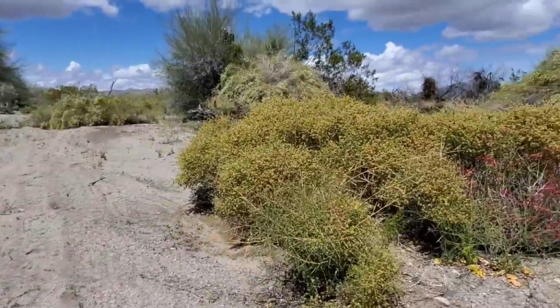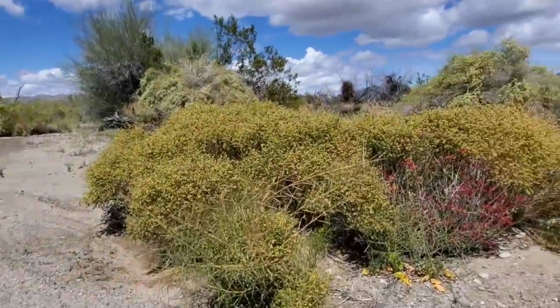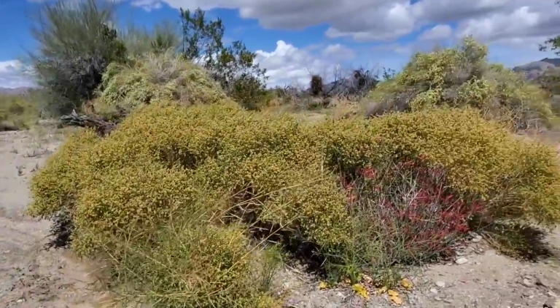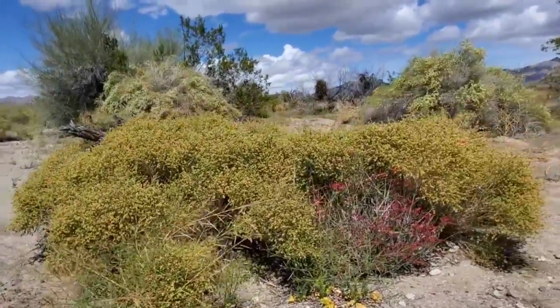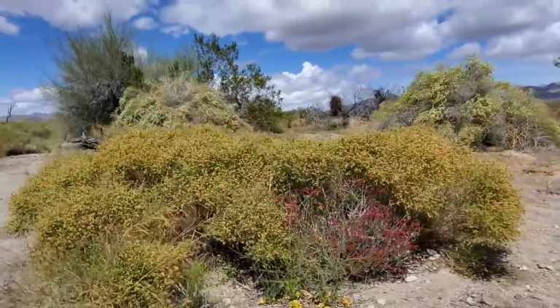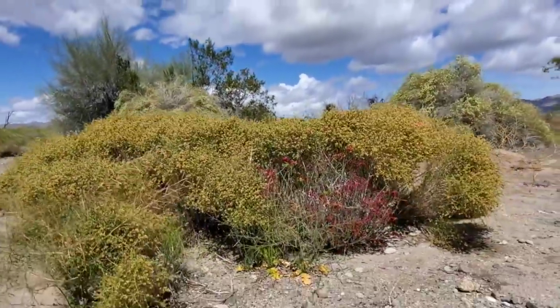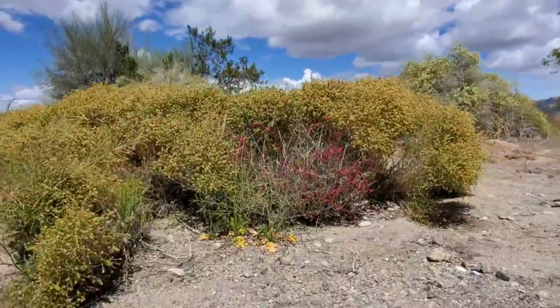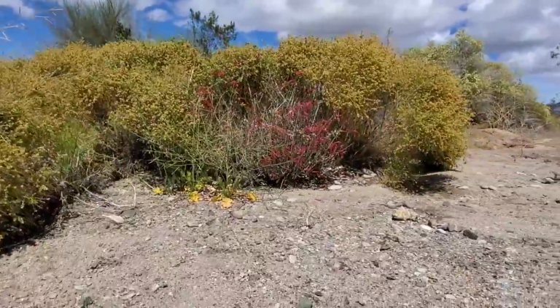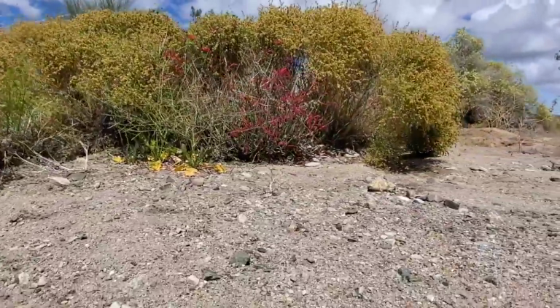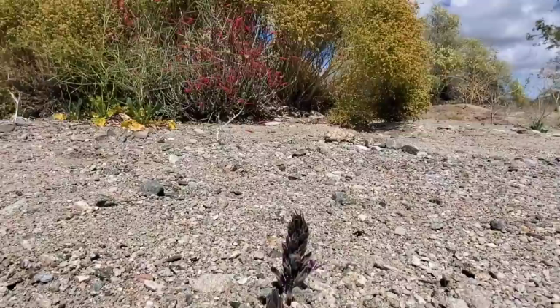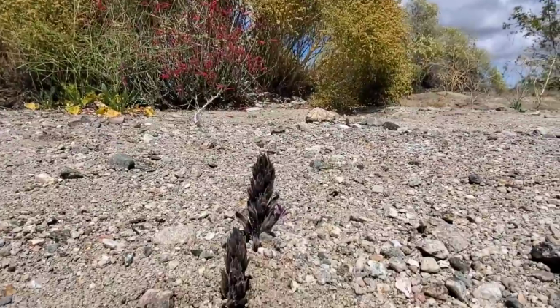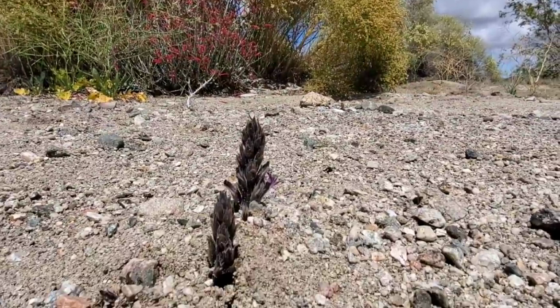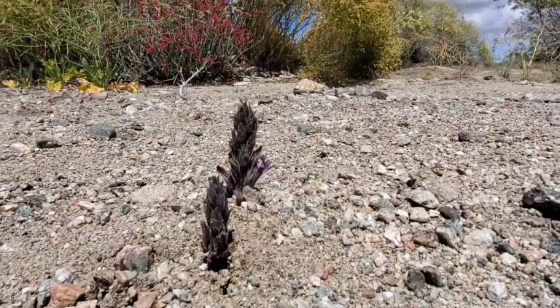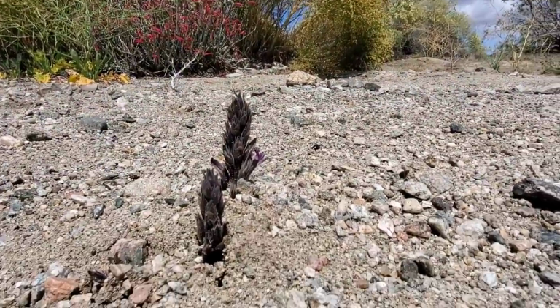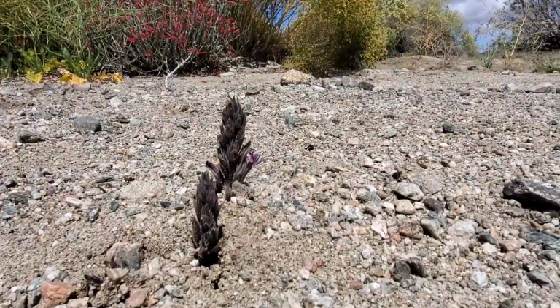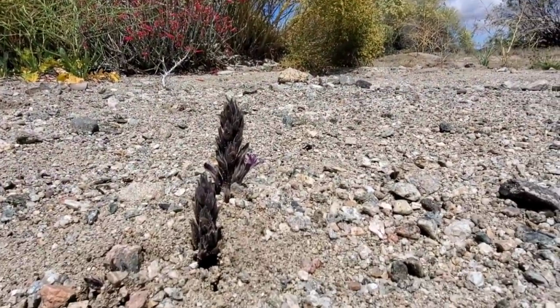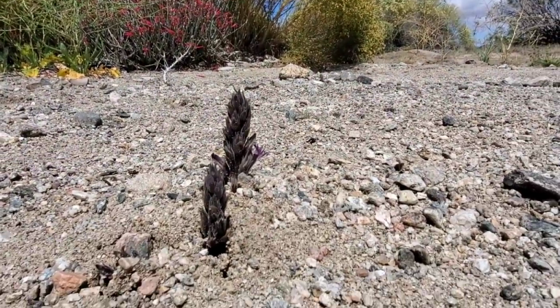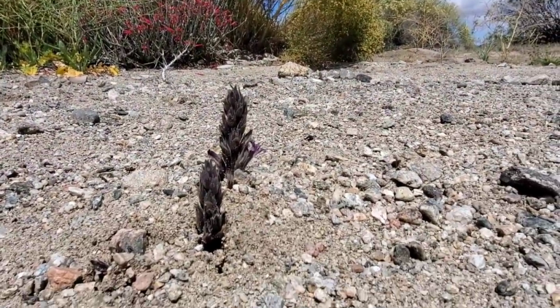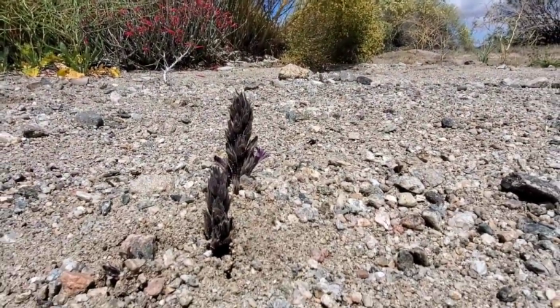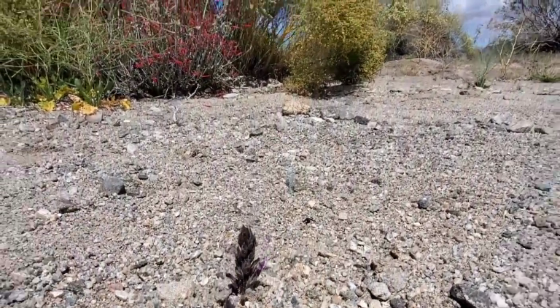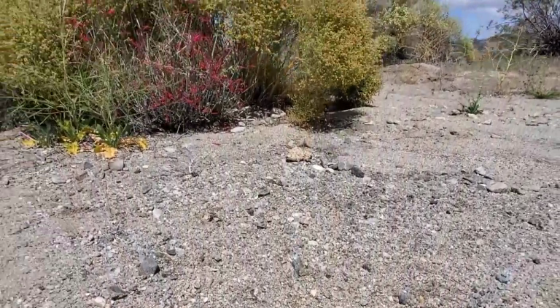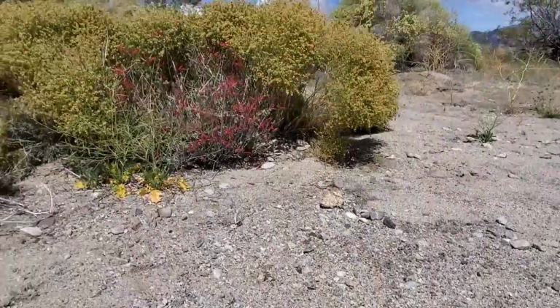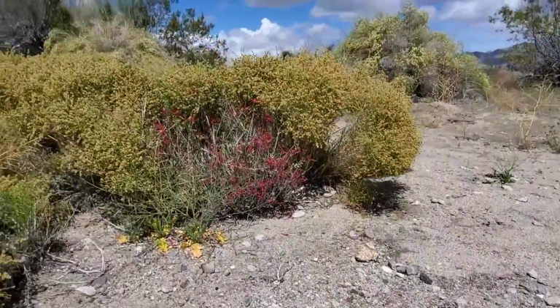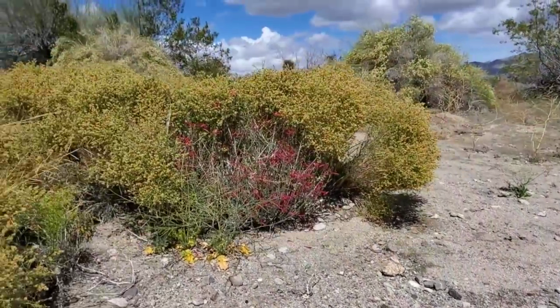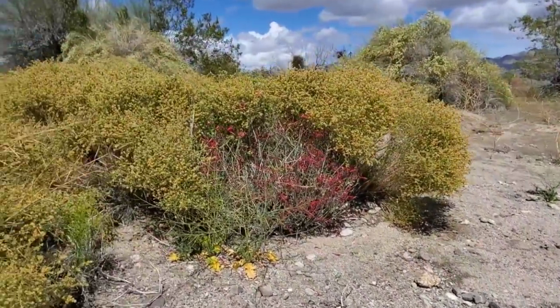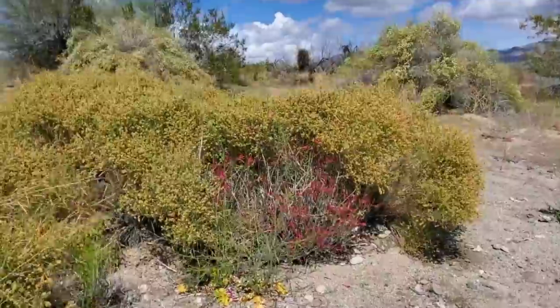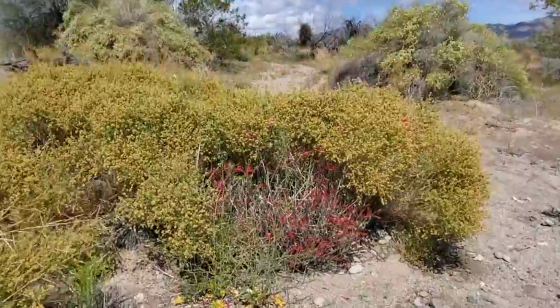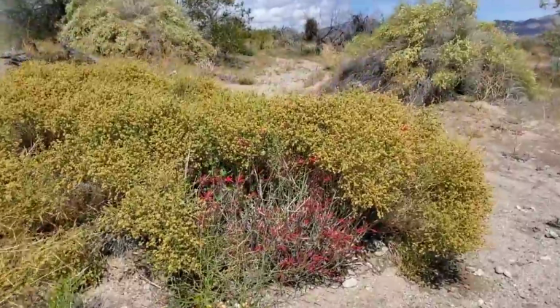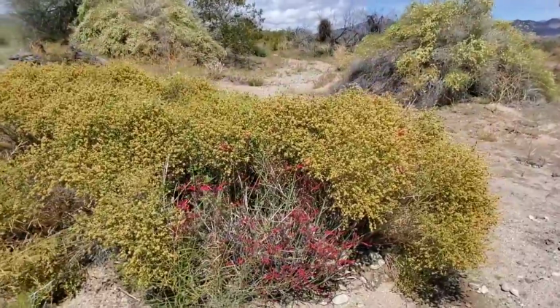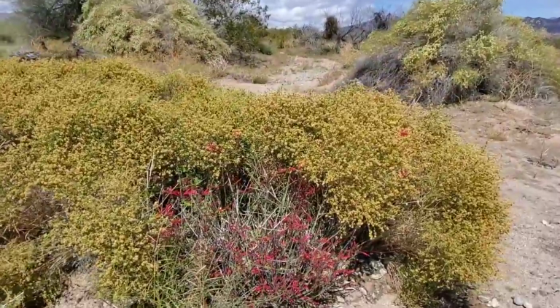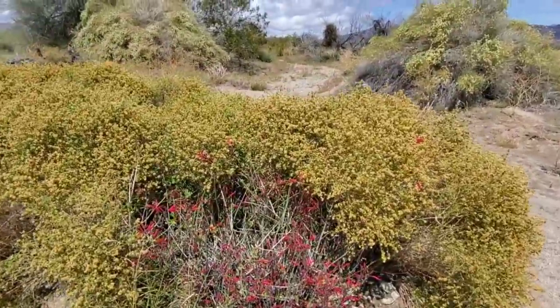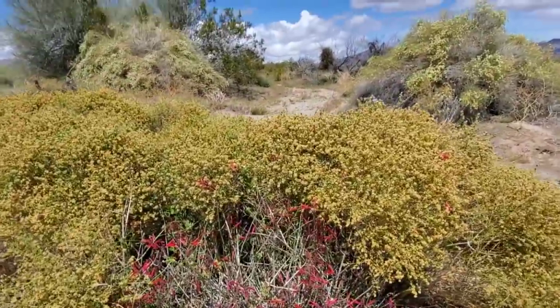Here's another one popping out right here — beautiful purple color on it. Over here you've got a member of the Acanthaceae.